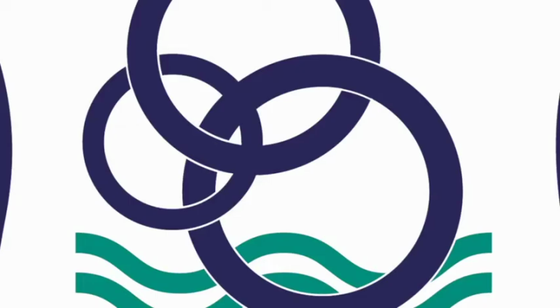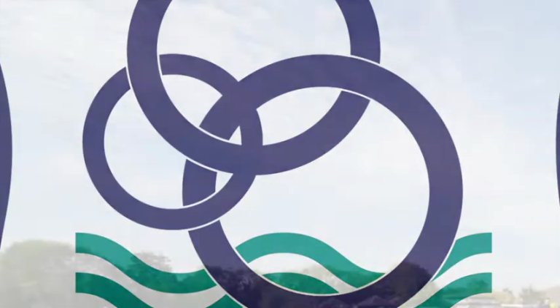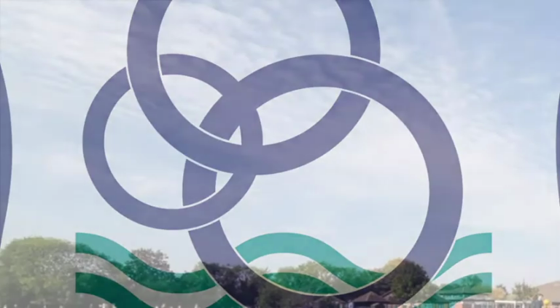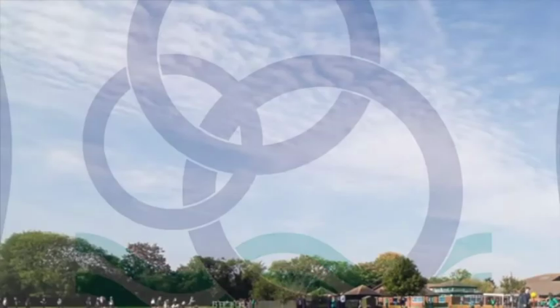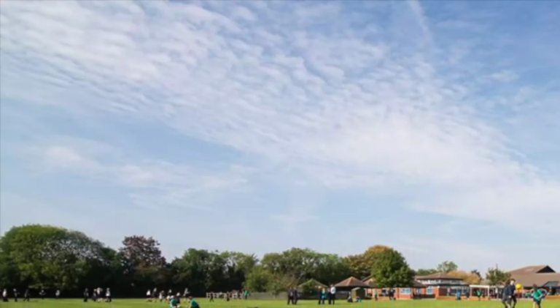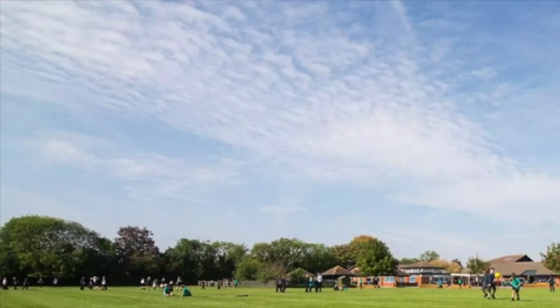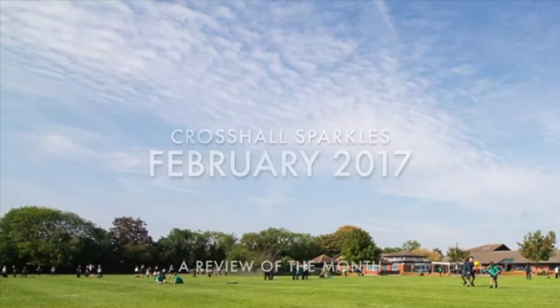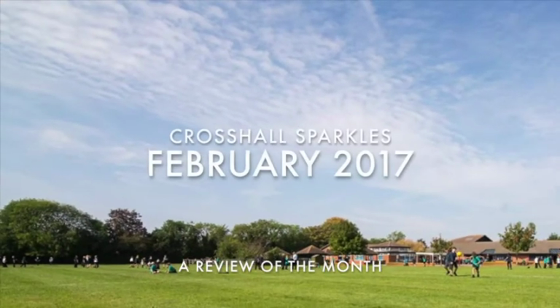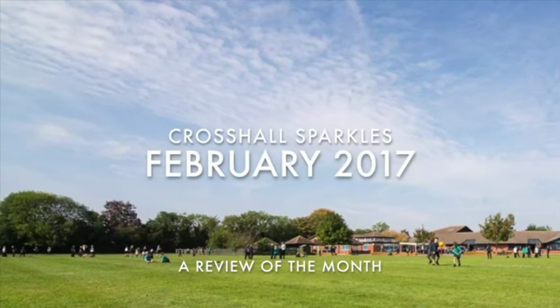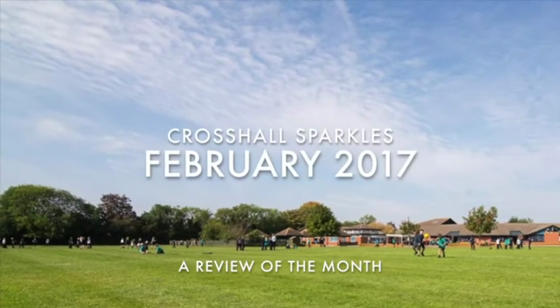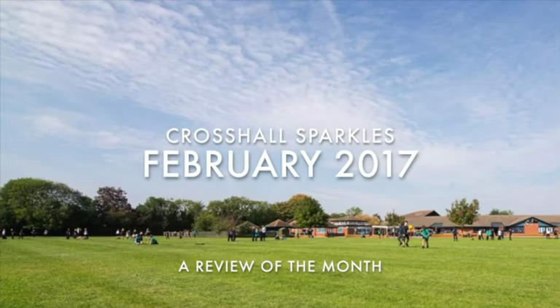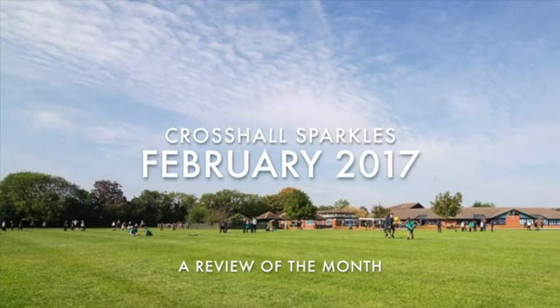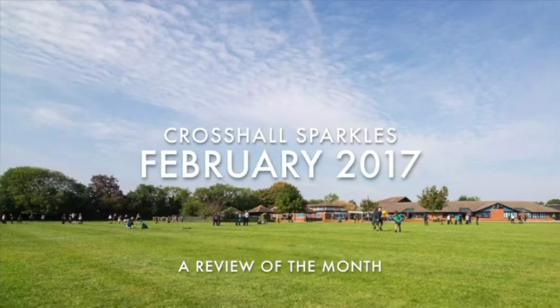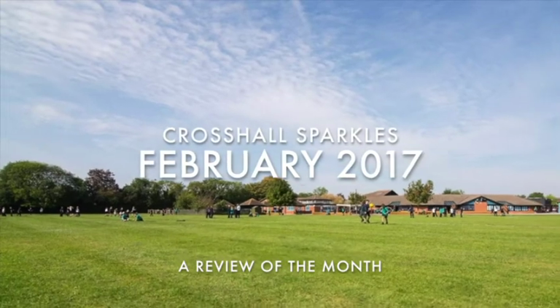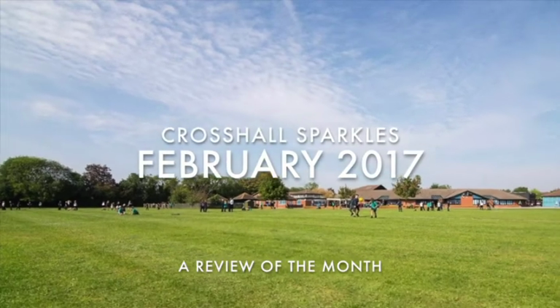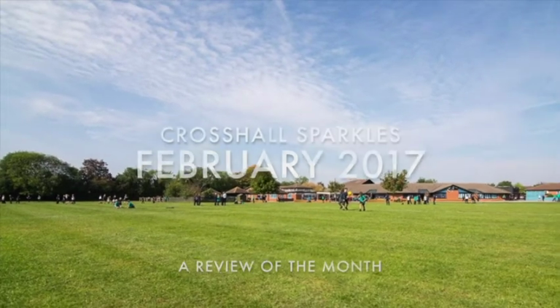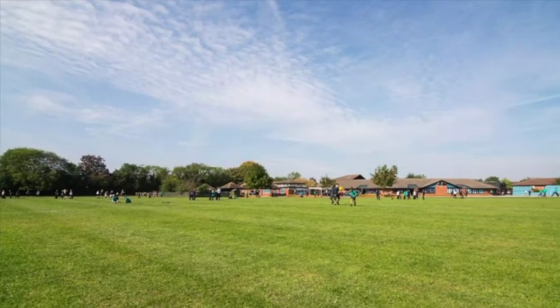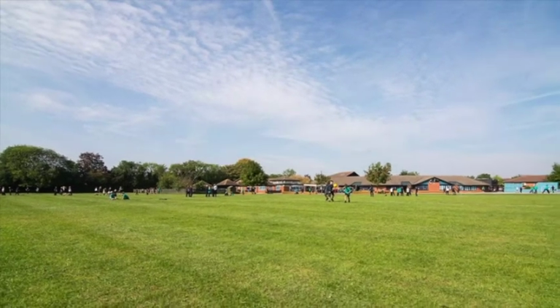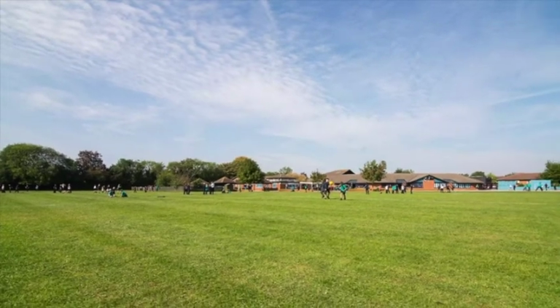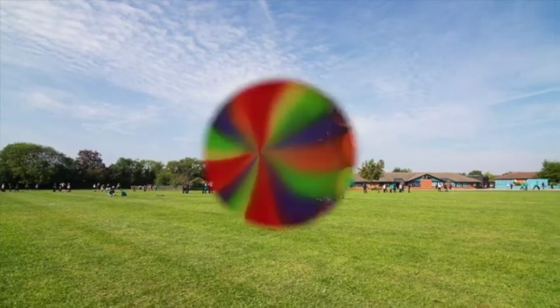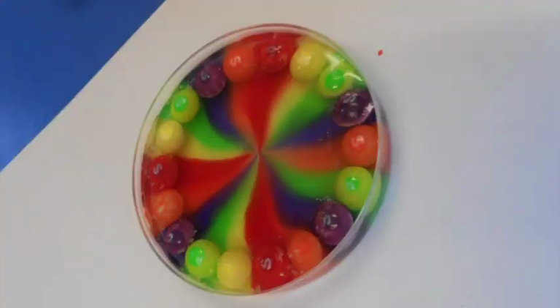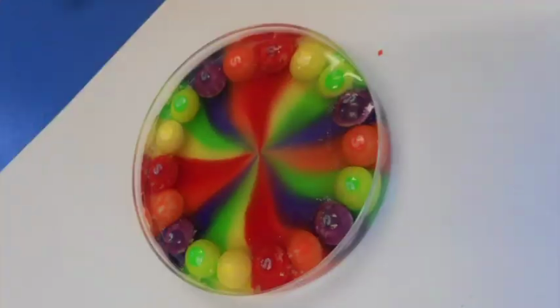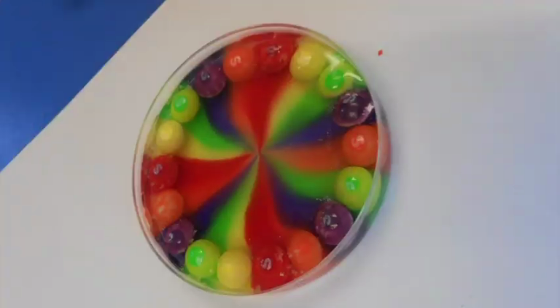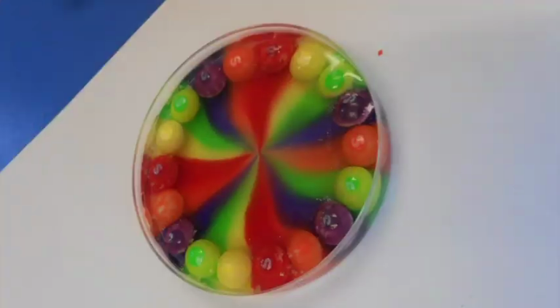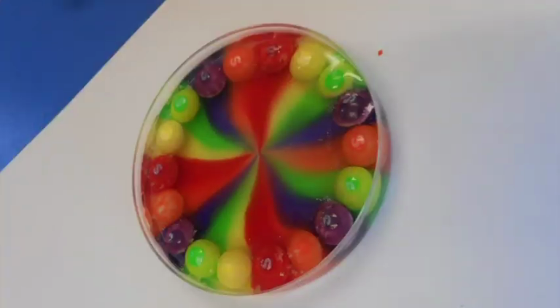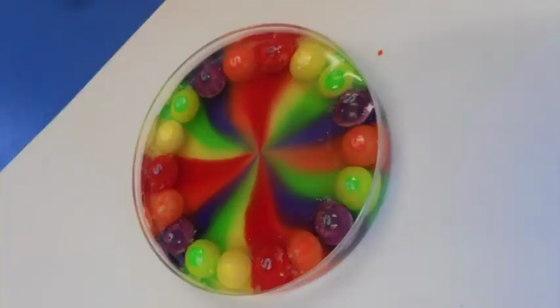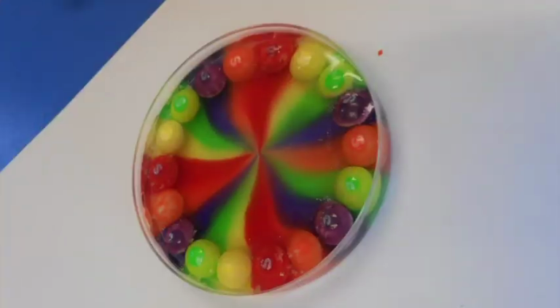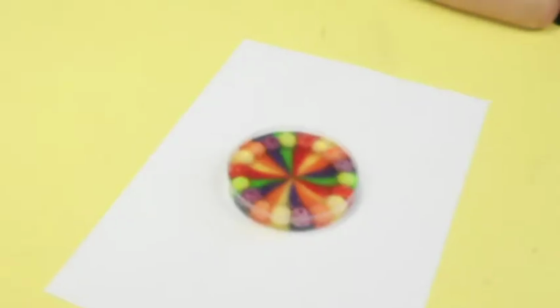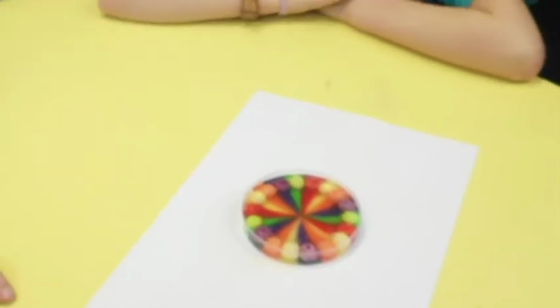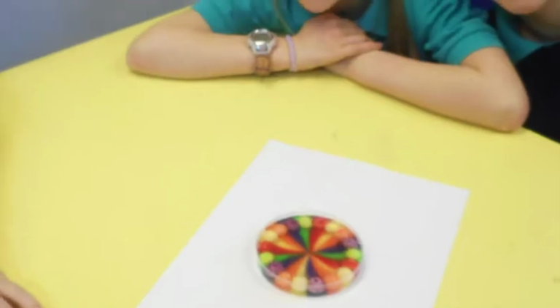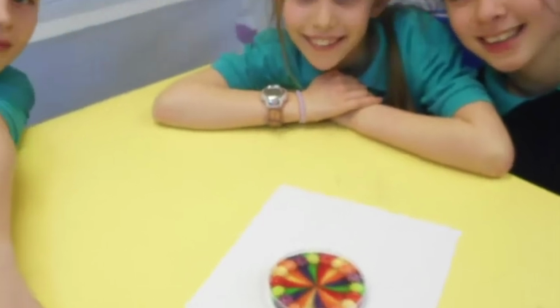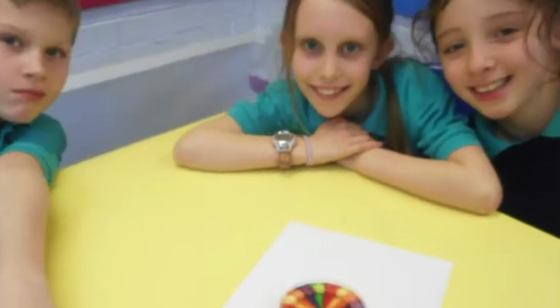Welcome to Cross the Sparkles, February 2017. In Year 4 science, we made some patterns by adding water to Skittles.